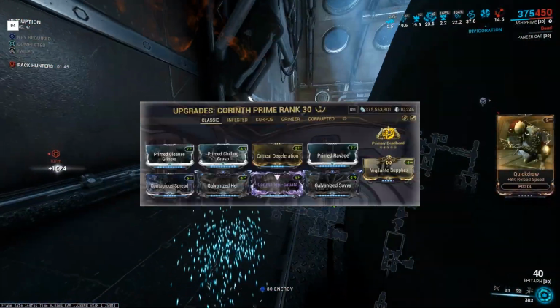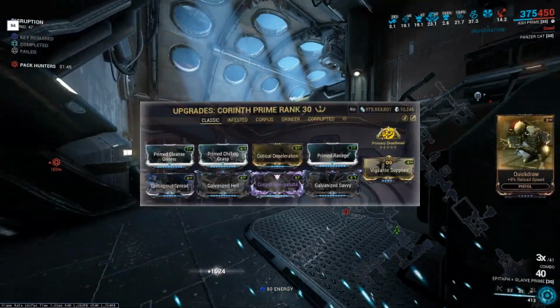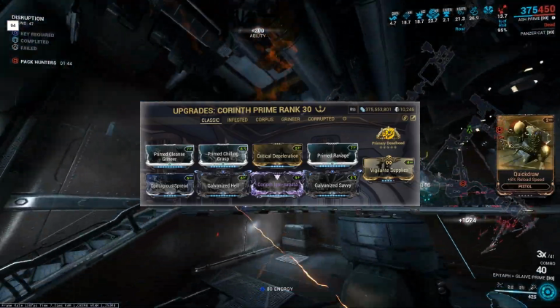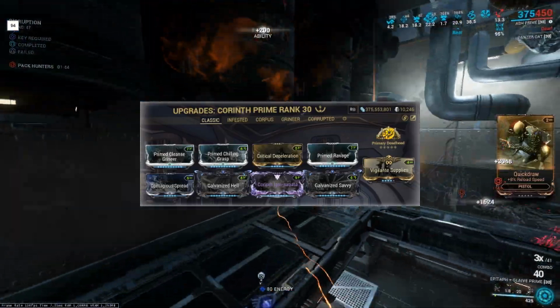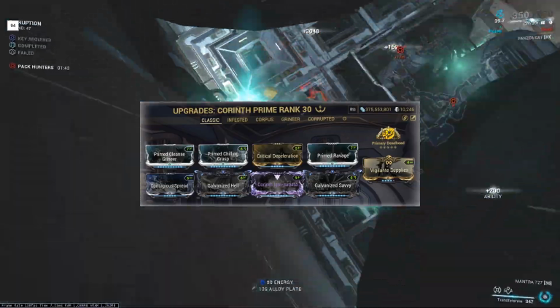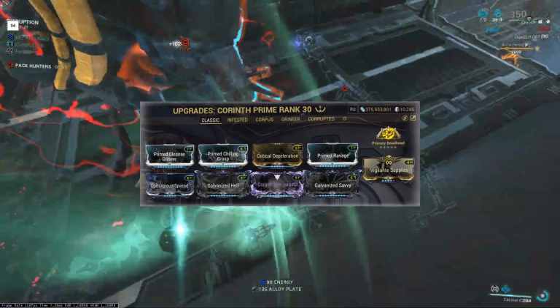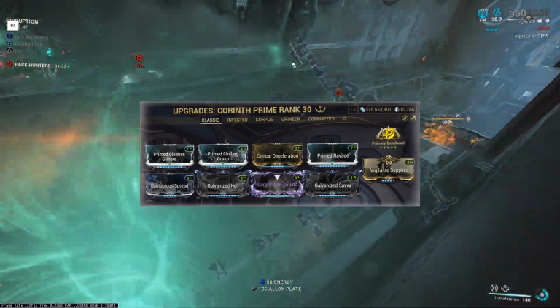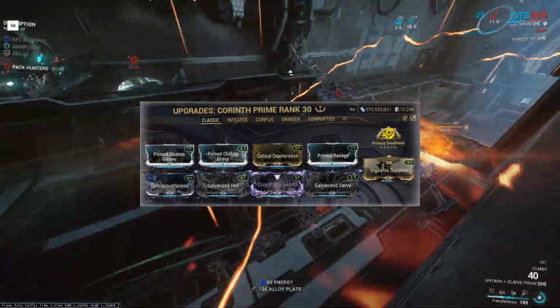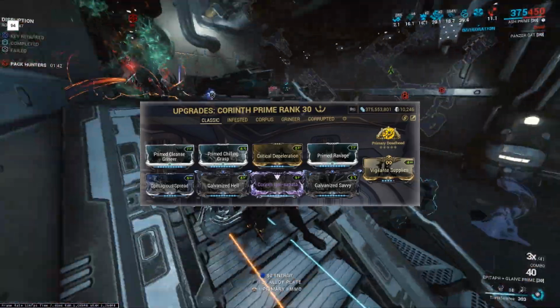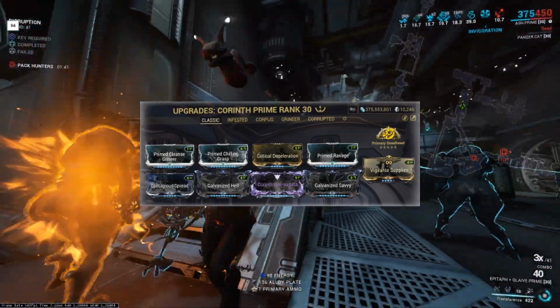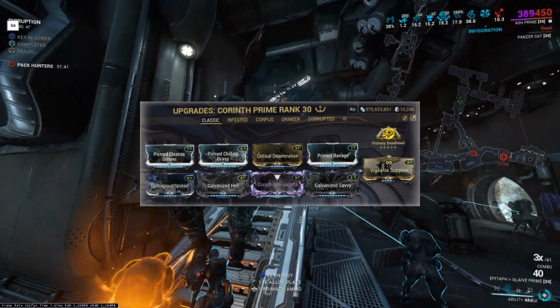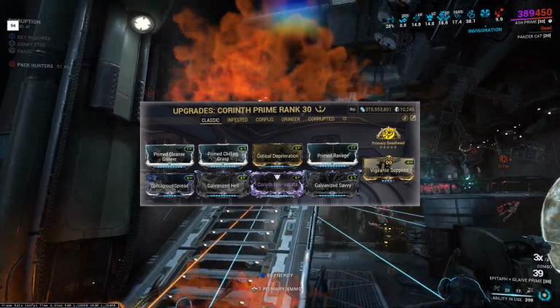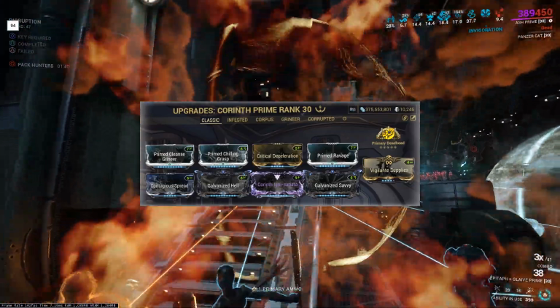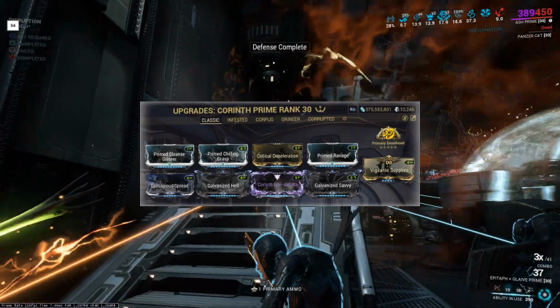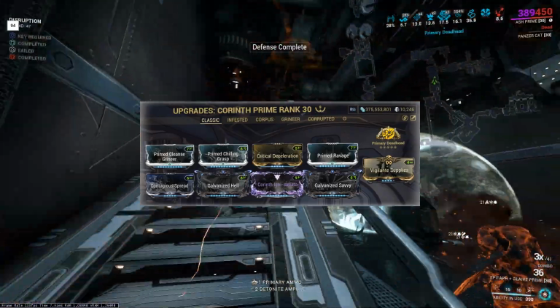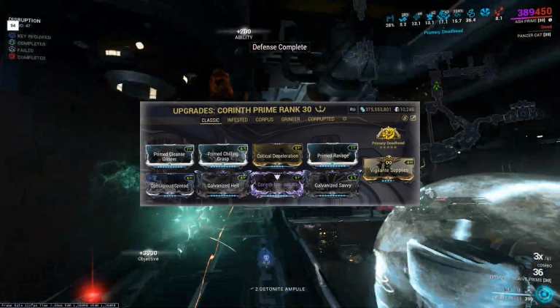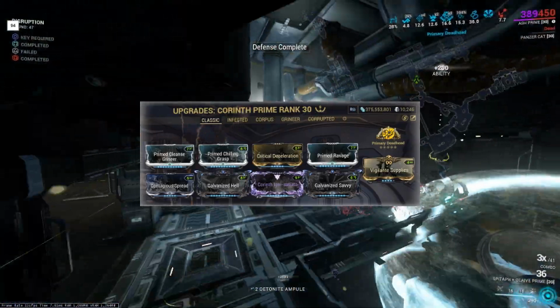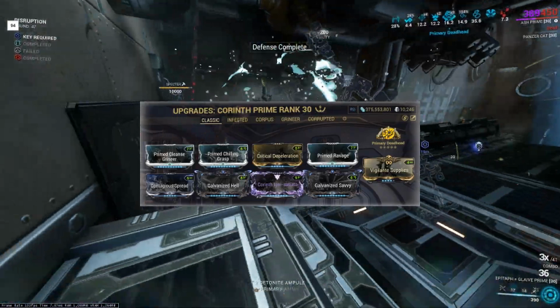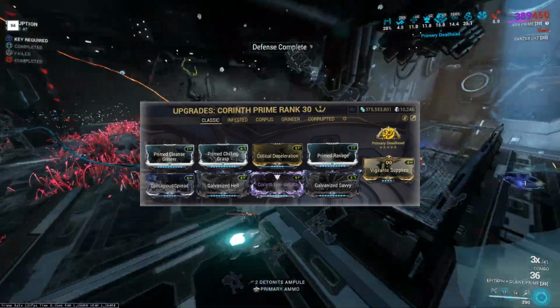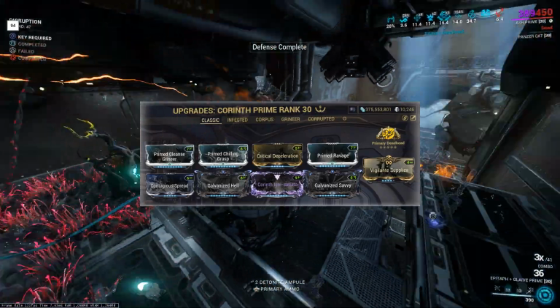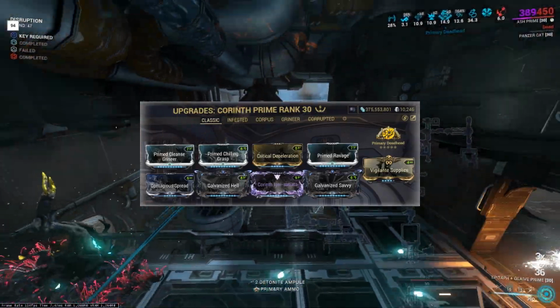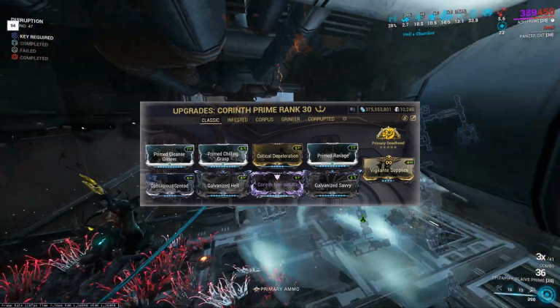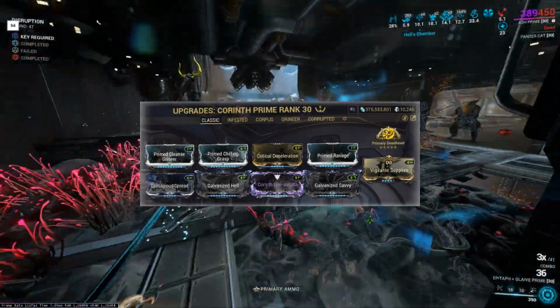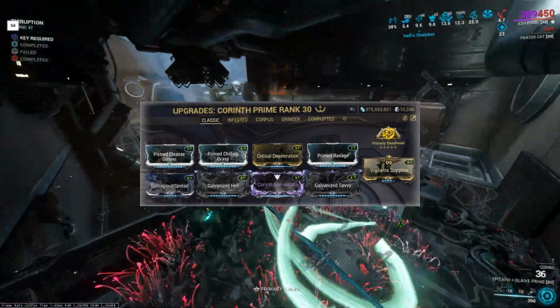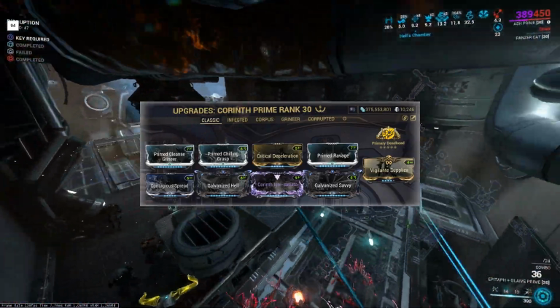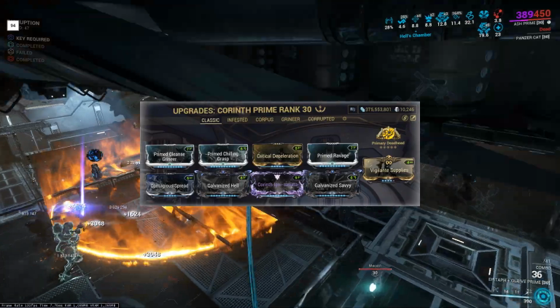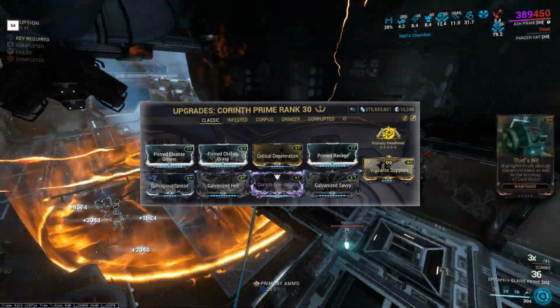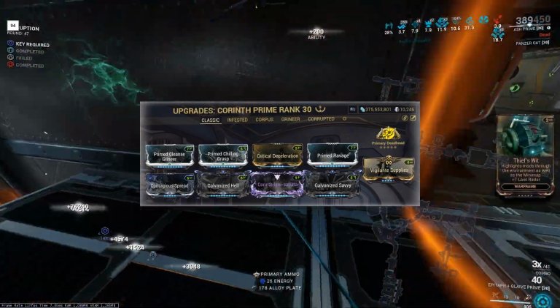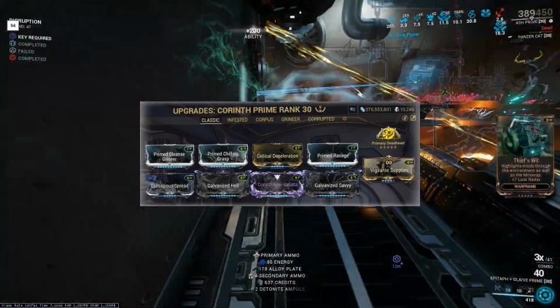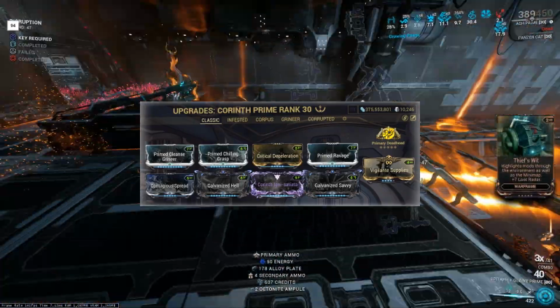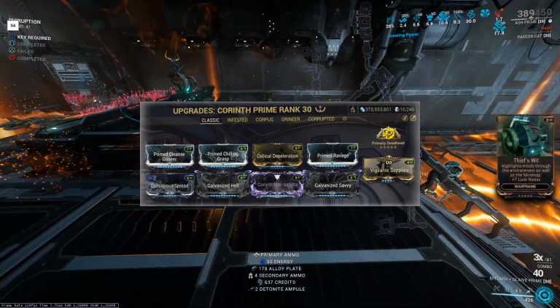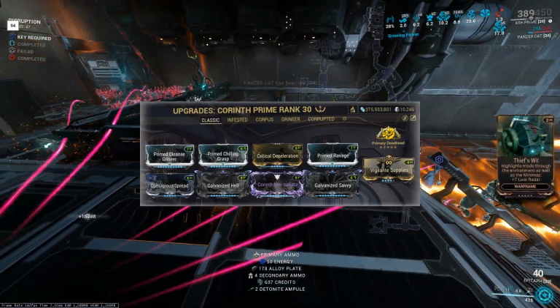Even though I'm running Ashe, I didn't go for Hunter Munitions as the goal was to one-shot the Demolyst, so slash procs would be irrelevant. If you don't have a Riven, you can just use Primed Point Blank, Blaze, Vigilante Armaments, or Hunter Munitions.